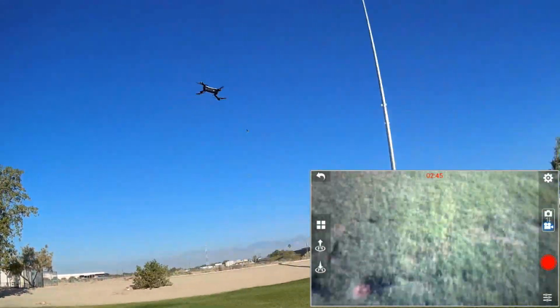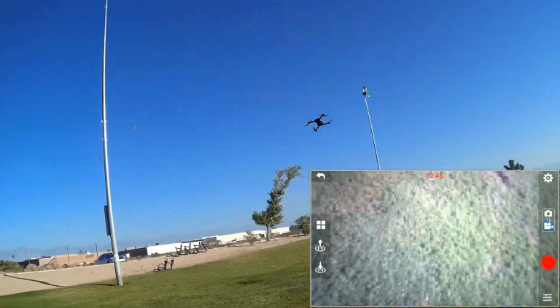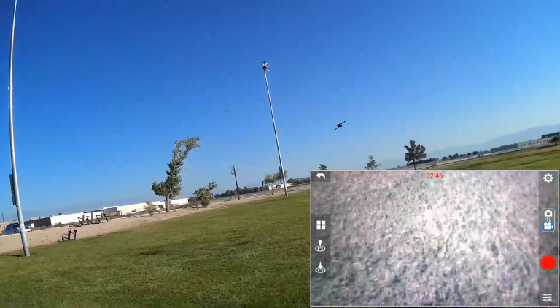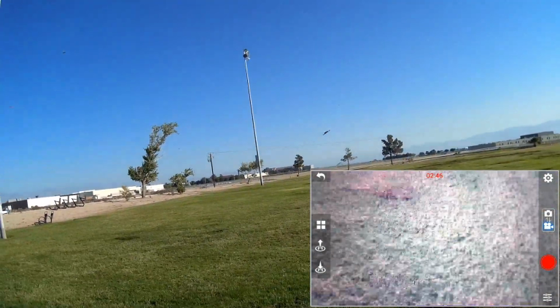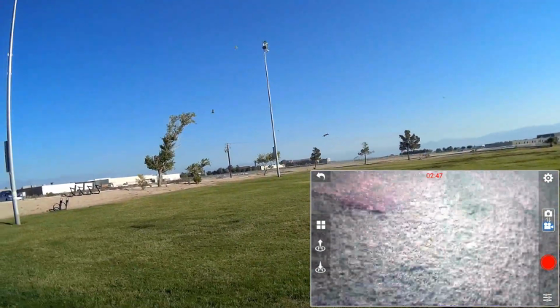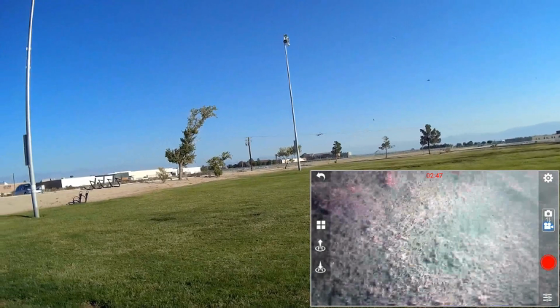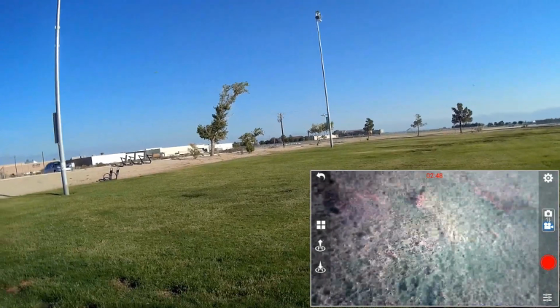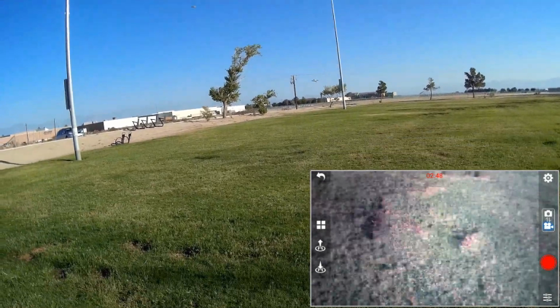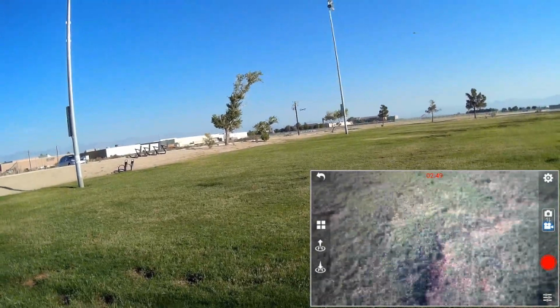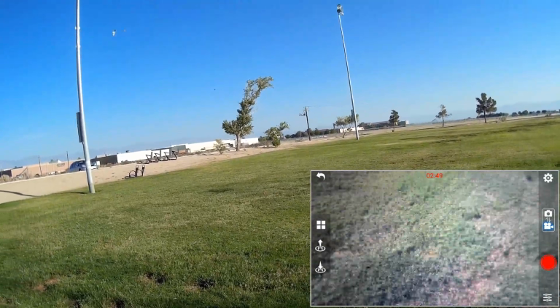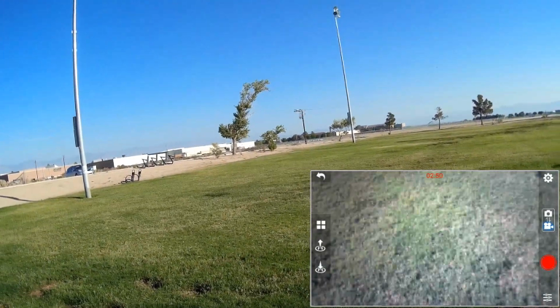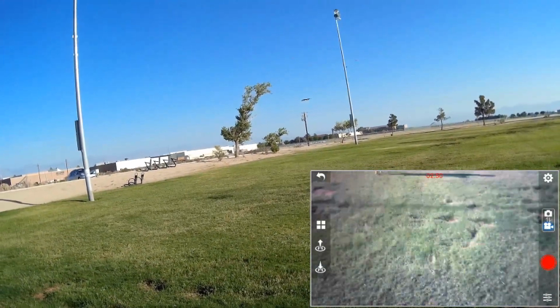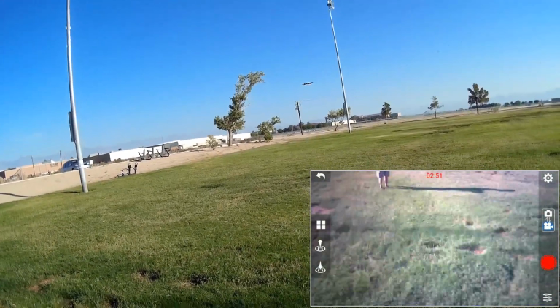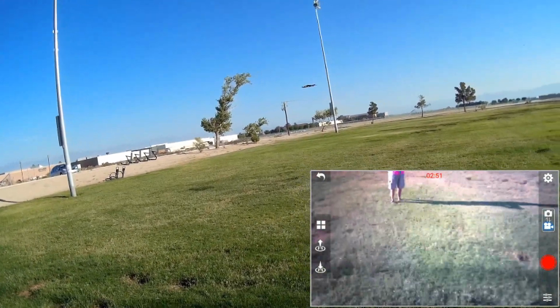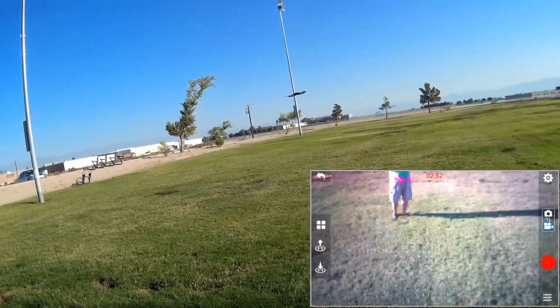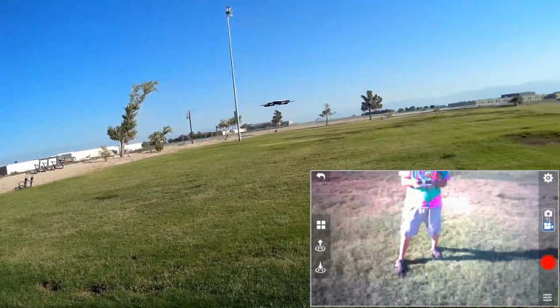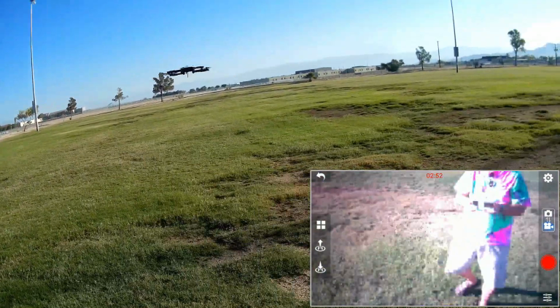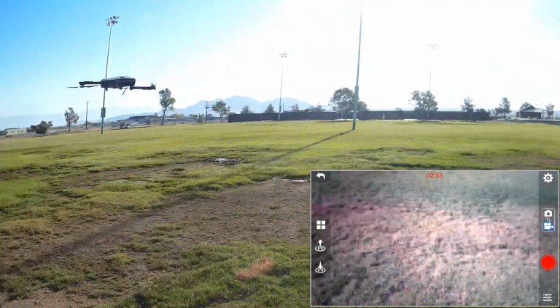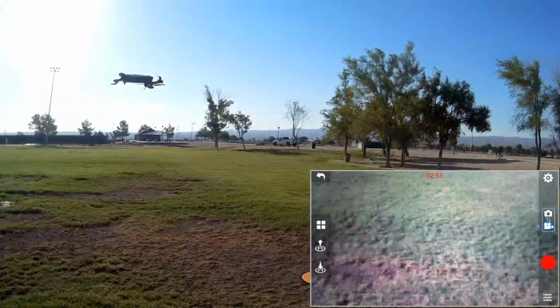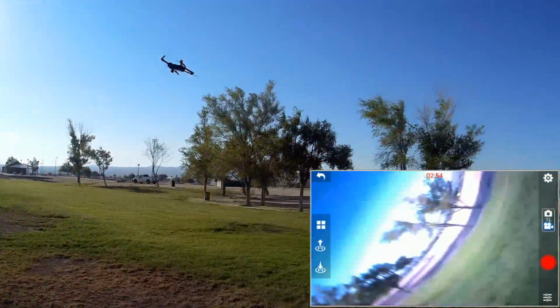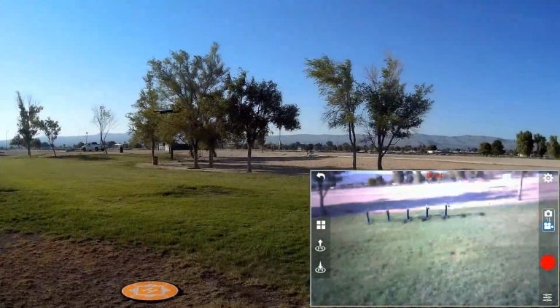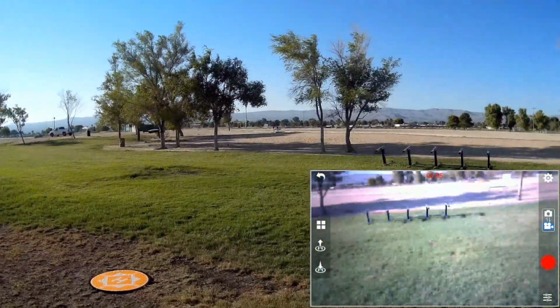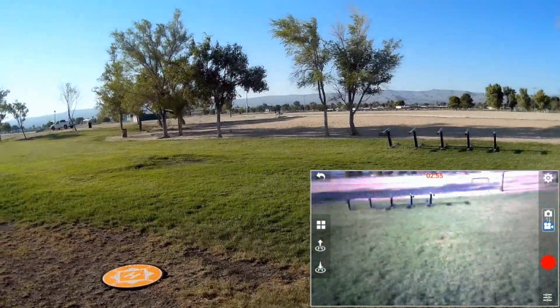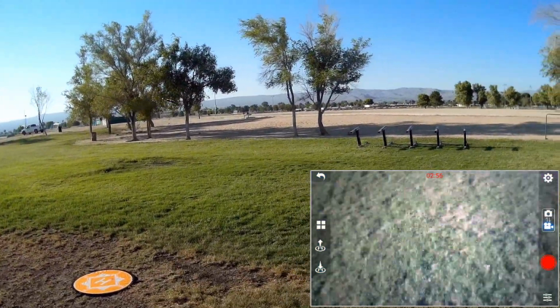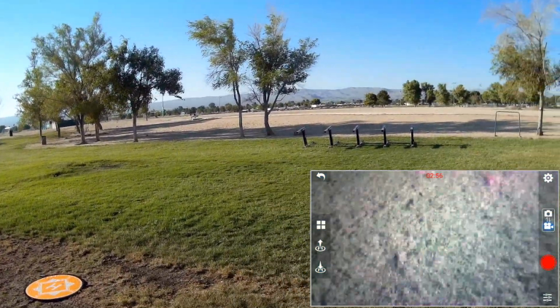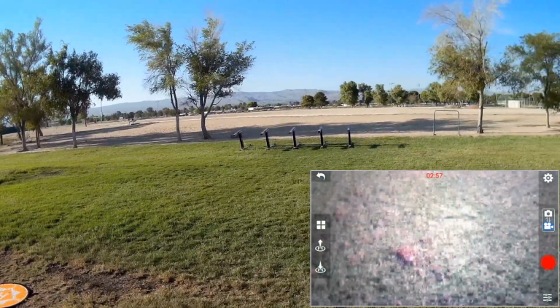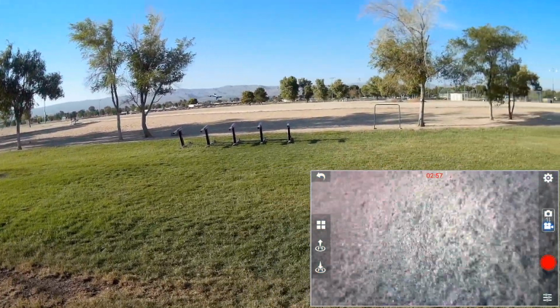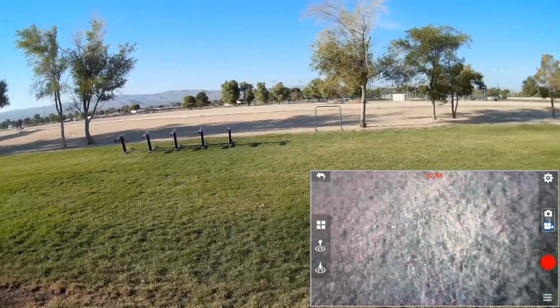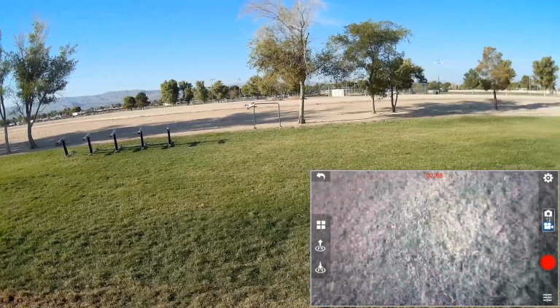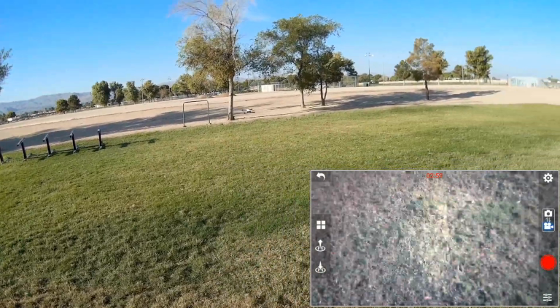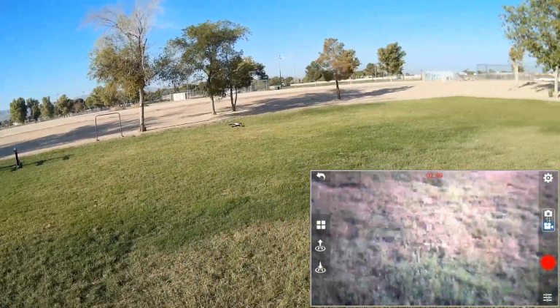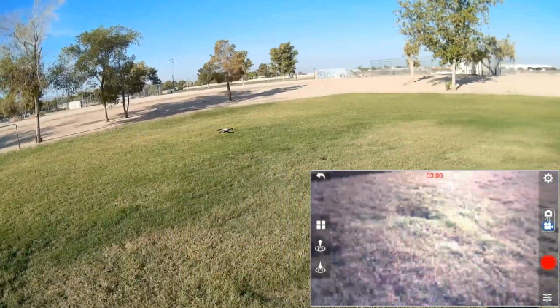Flying this FPV — the FPV on this is mainly to aim the camera. Let's bring it in close so you can see it. You're going to have a hard time flying FPV with the camera pointing downward like that.